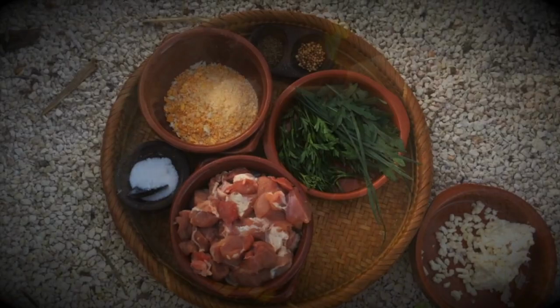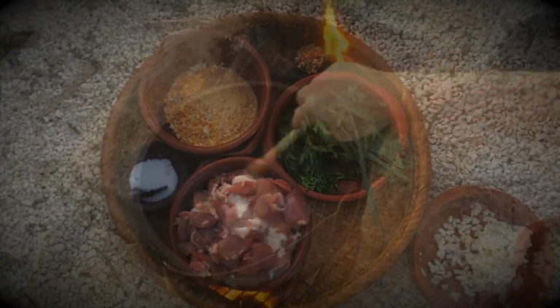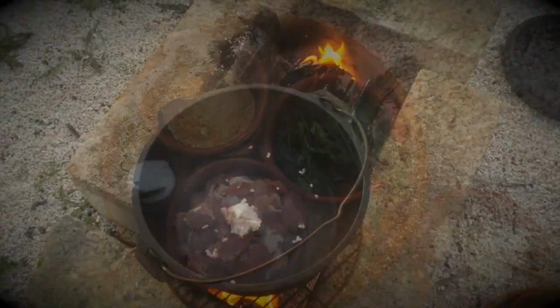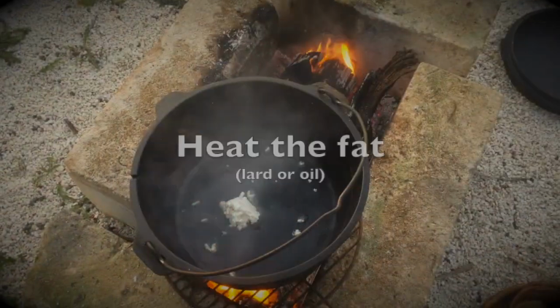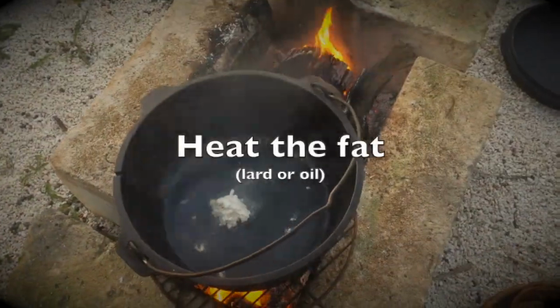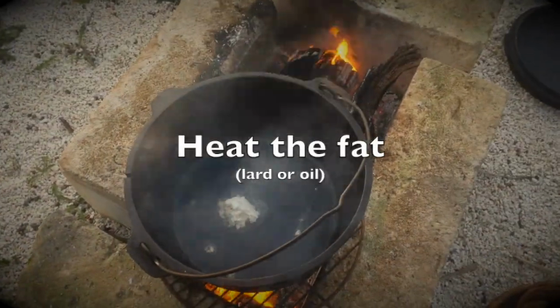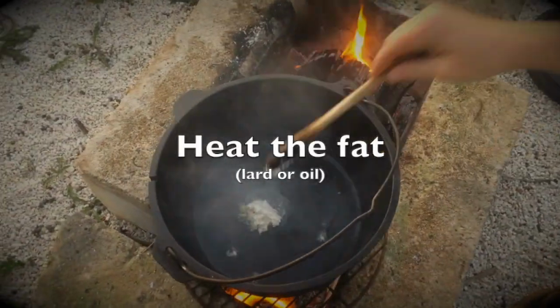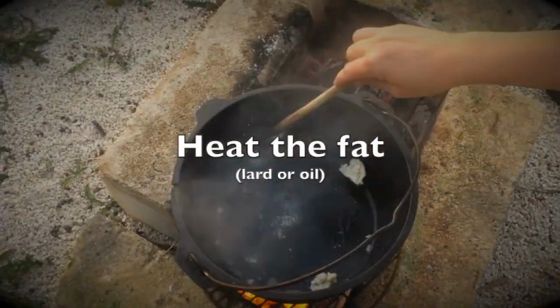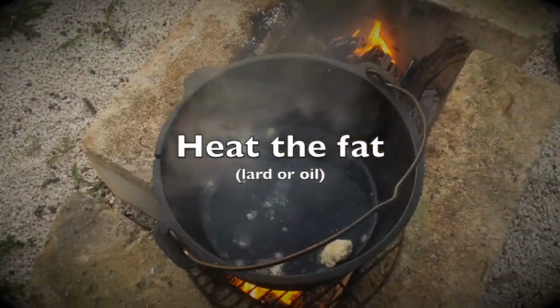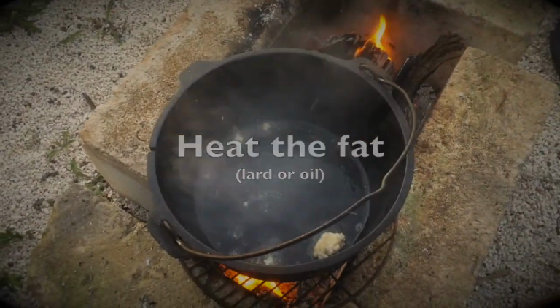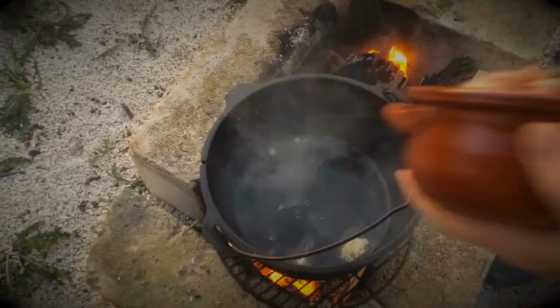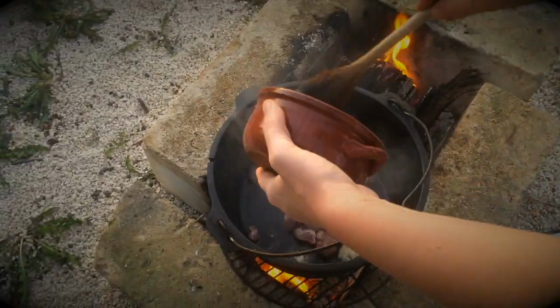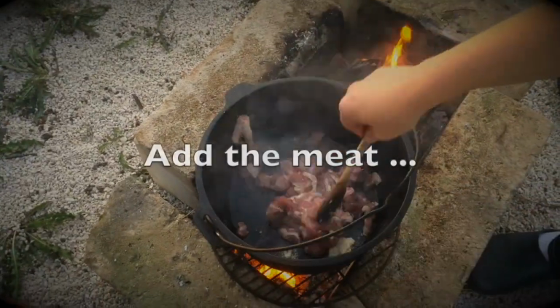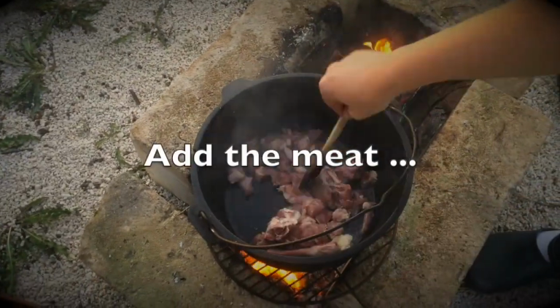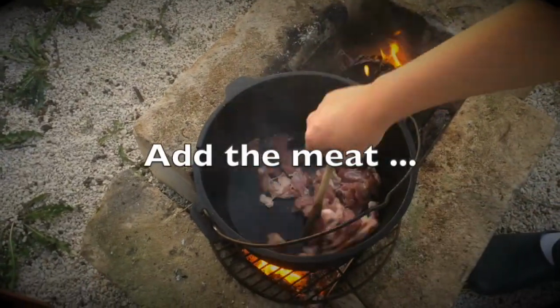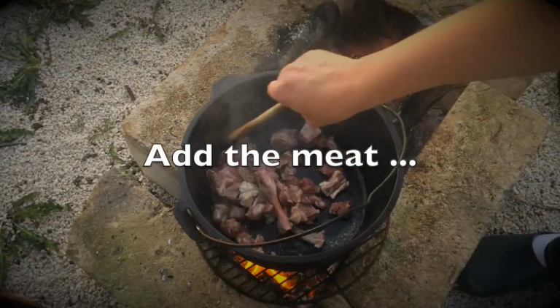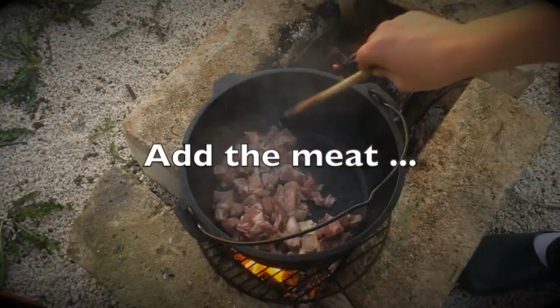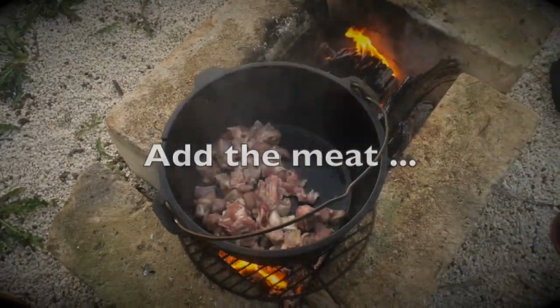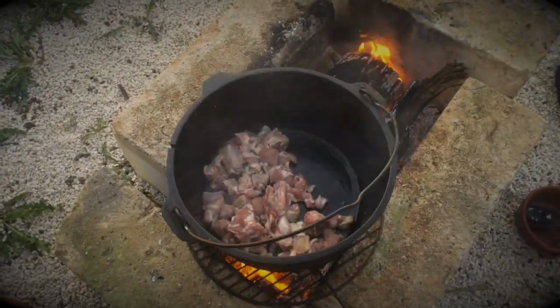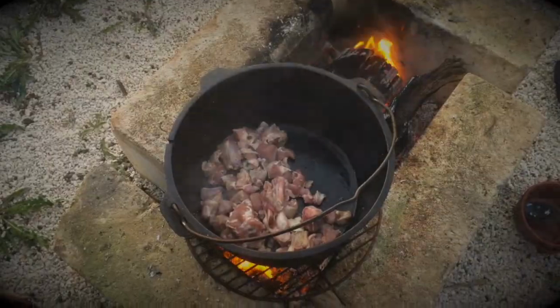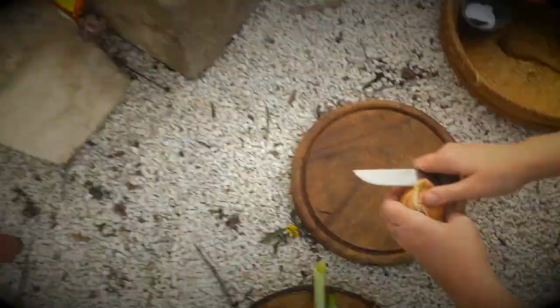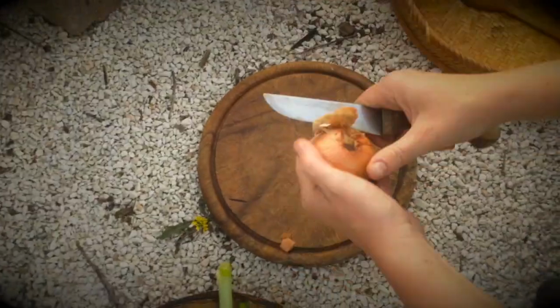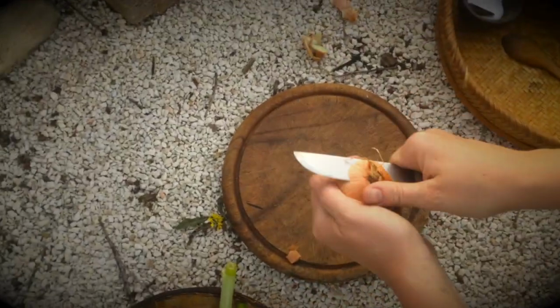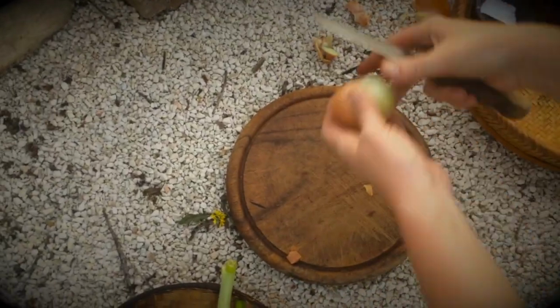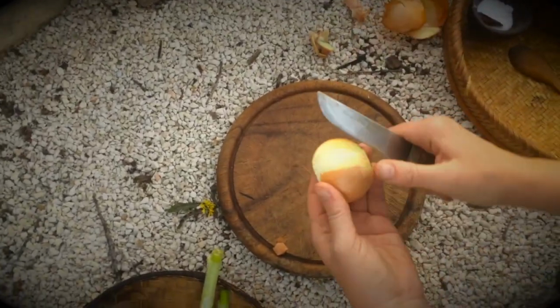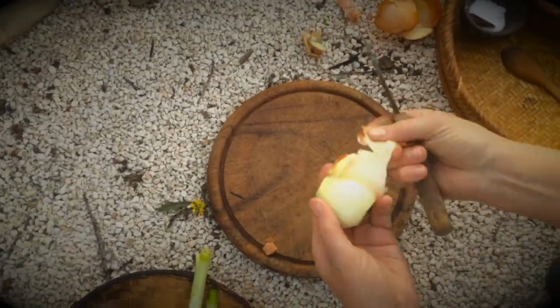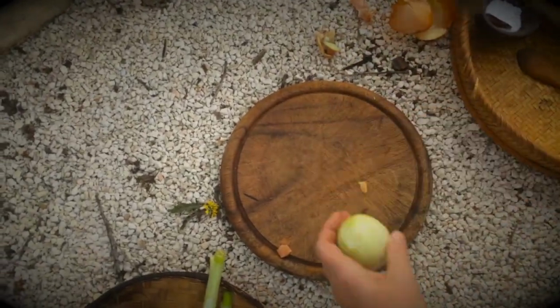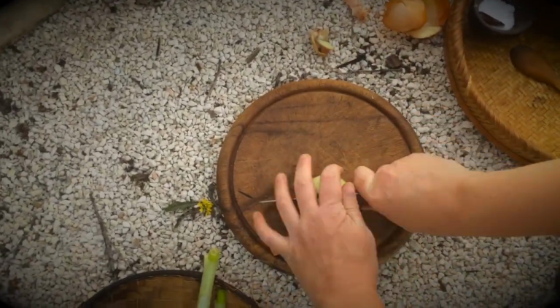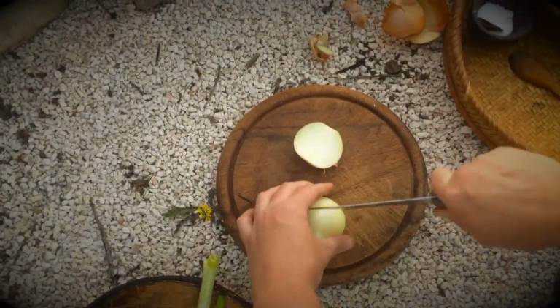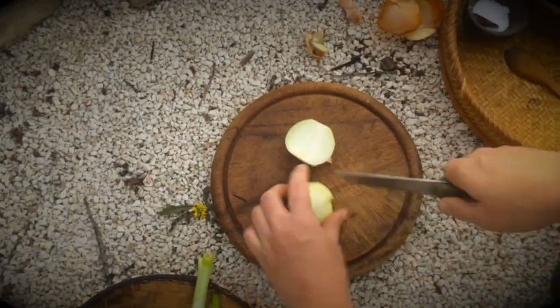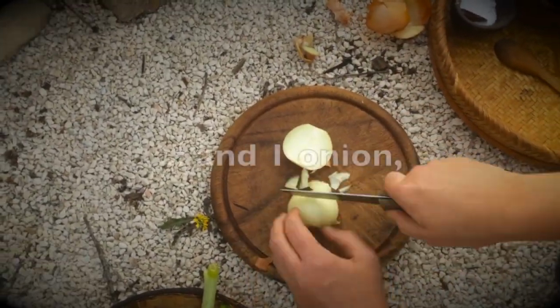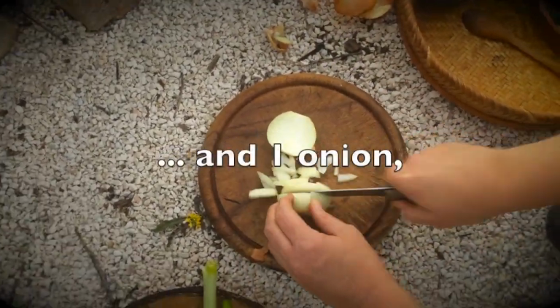The original text just calls for fat for frying, so I used the most likely candidate, sheep lard, but you can use oil as well.